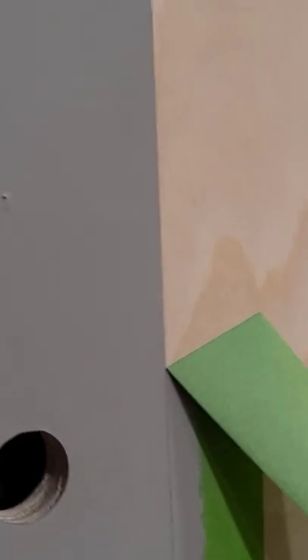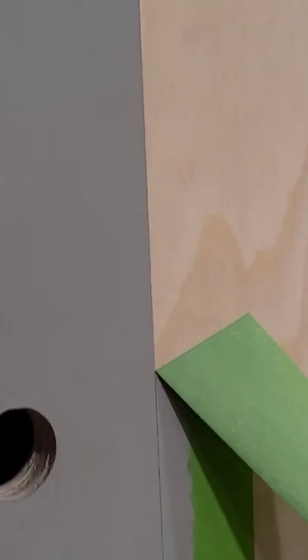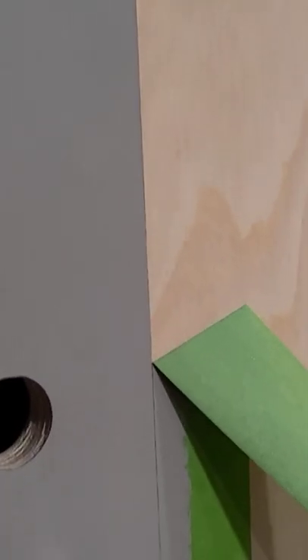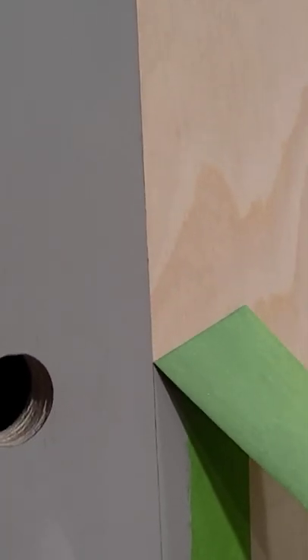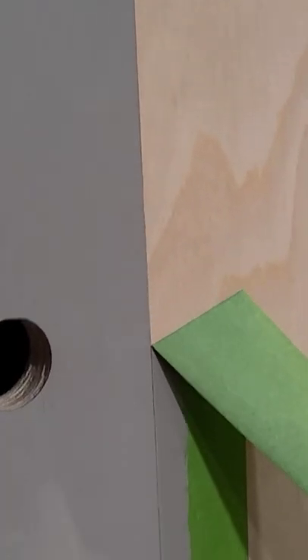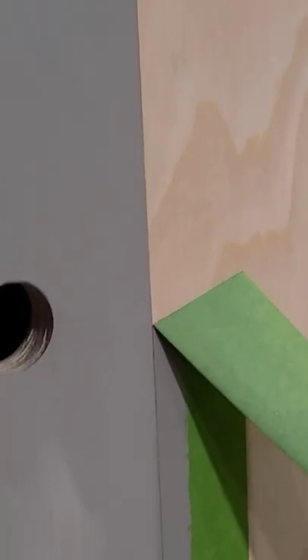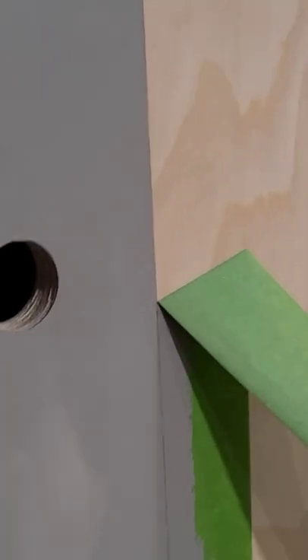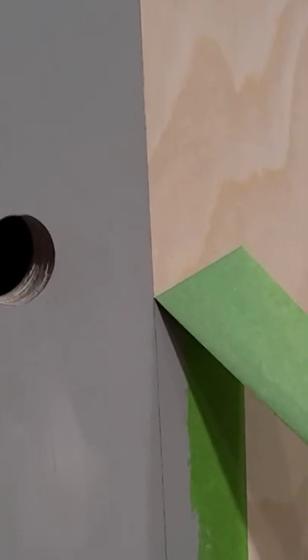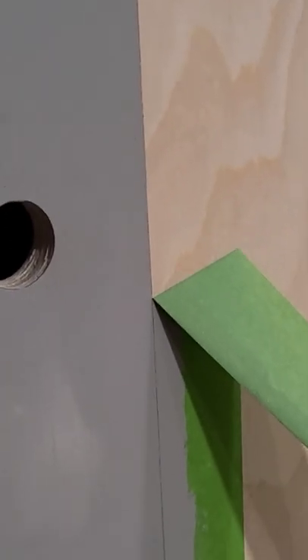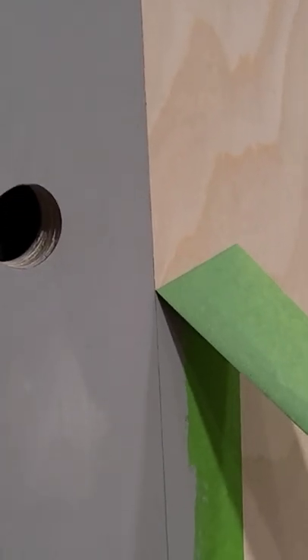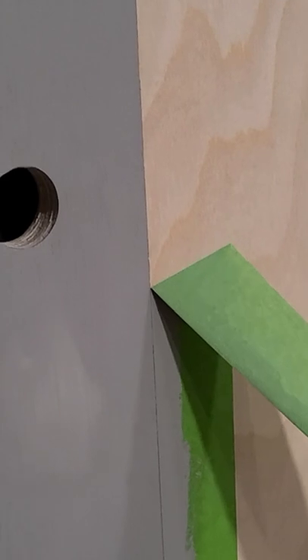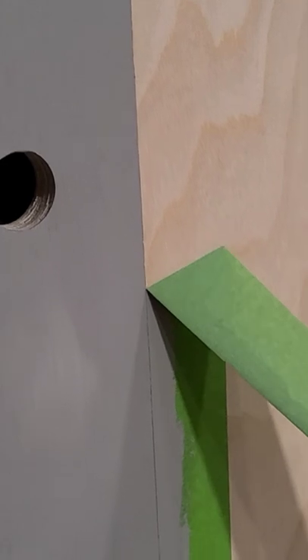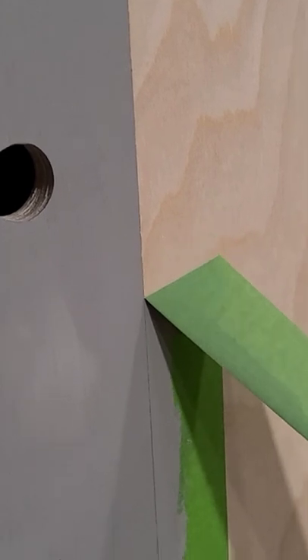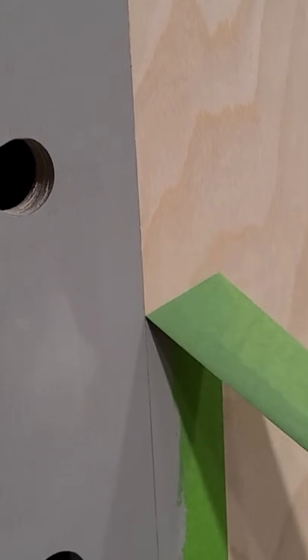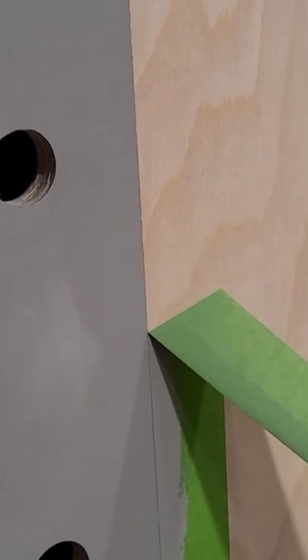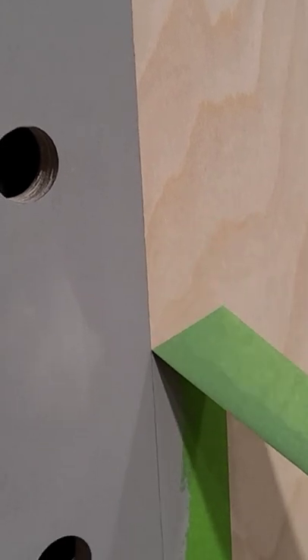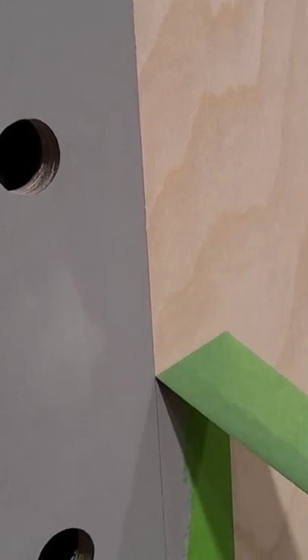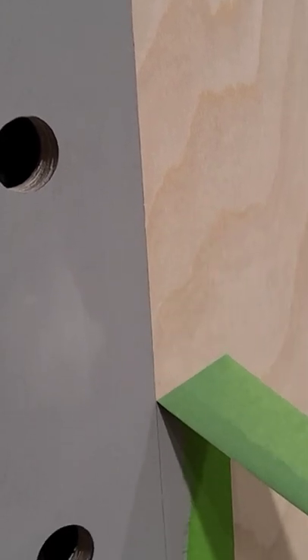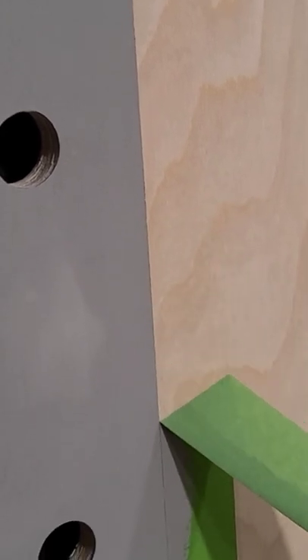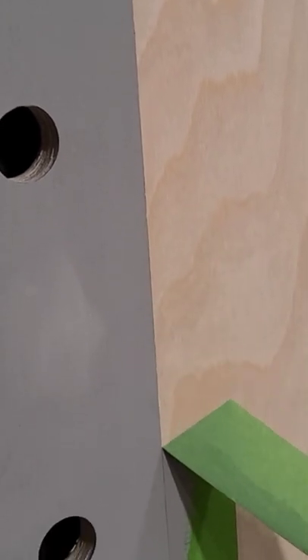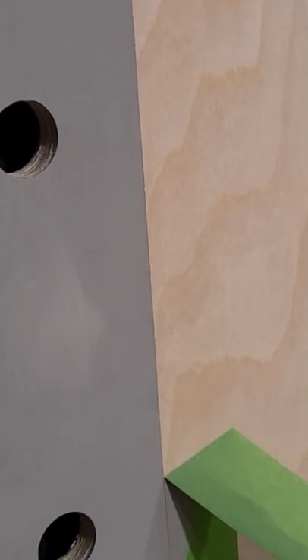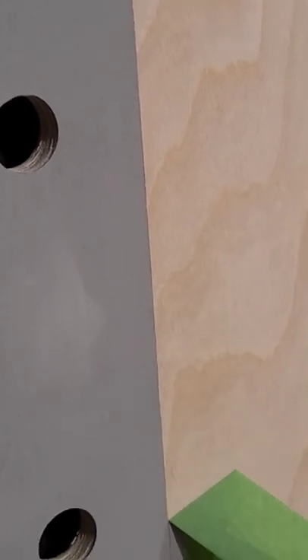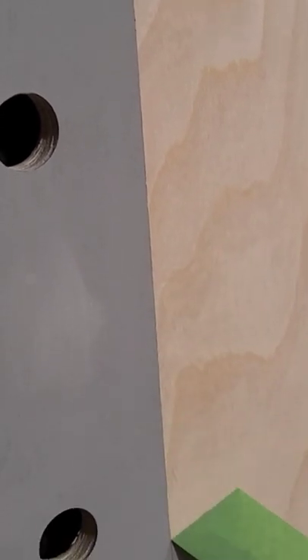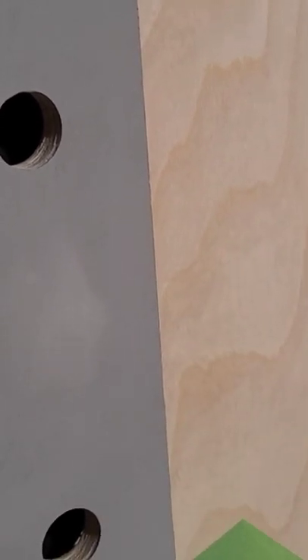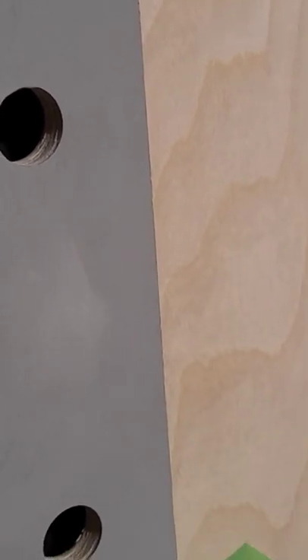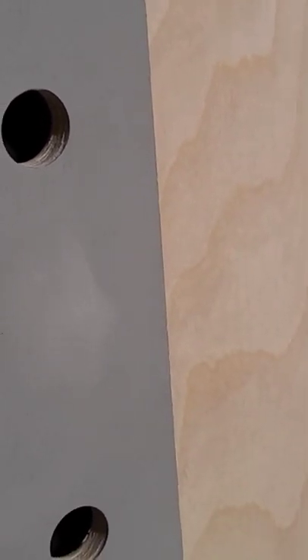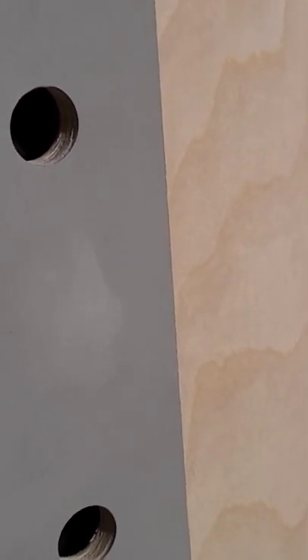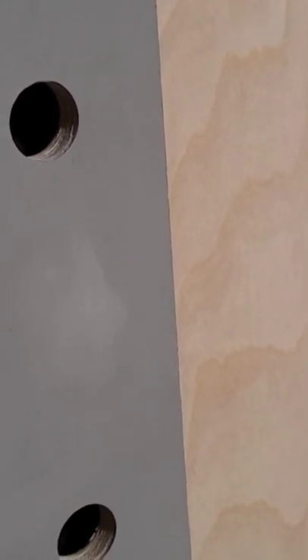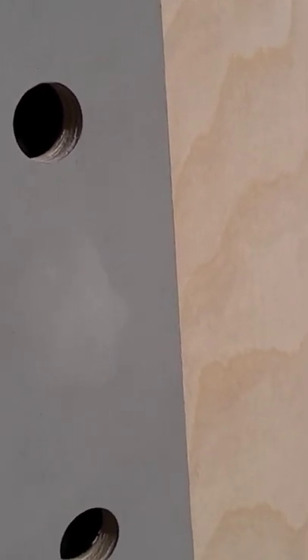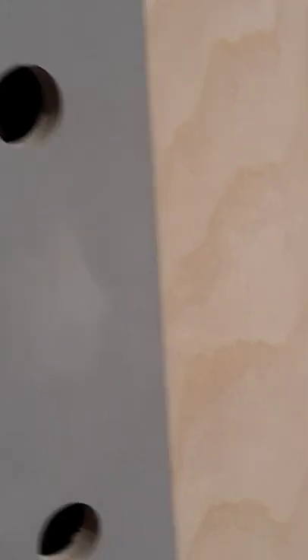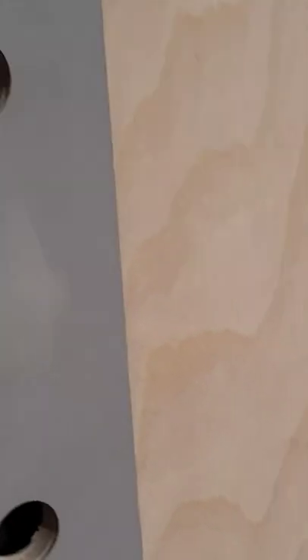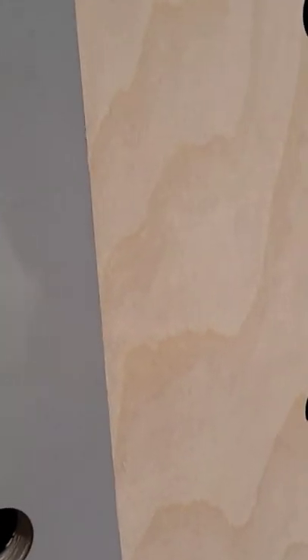It is a little more expensive than other painter's tape, so I usually just use it when my paint line is really important, but I think it's well worth the investment when you need a sharp paint line.